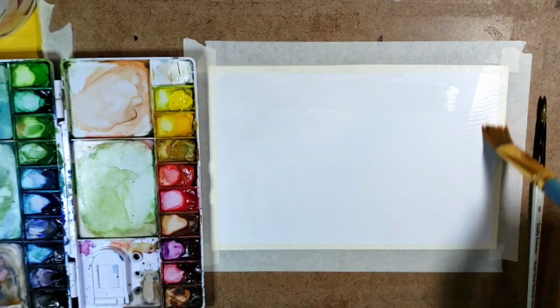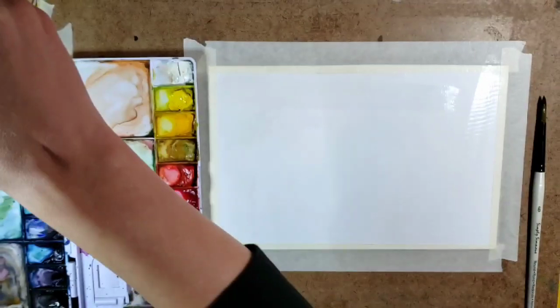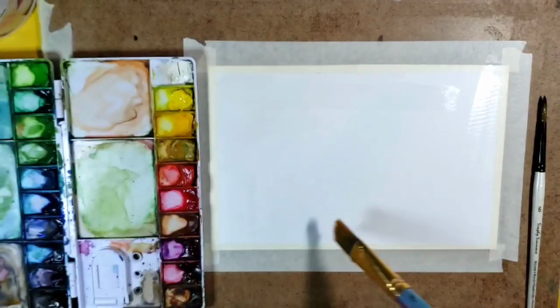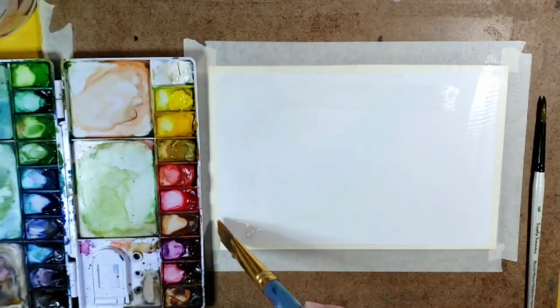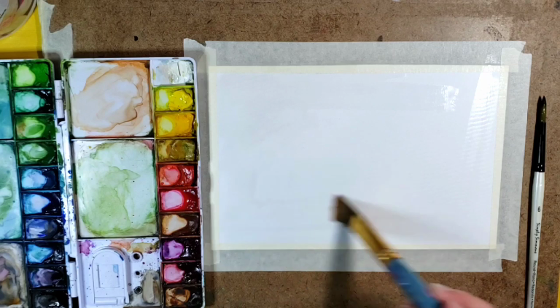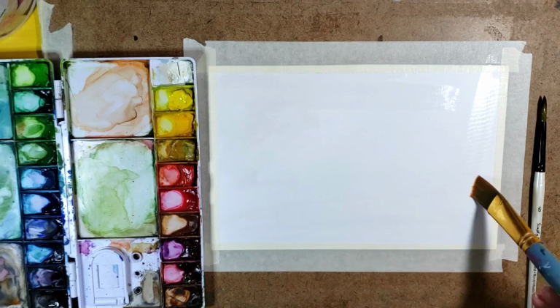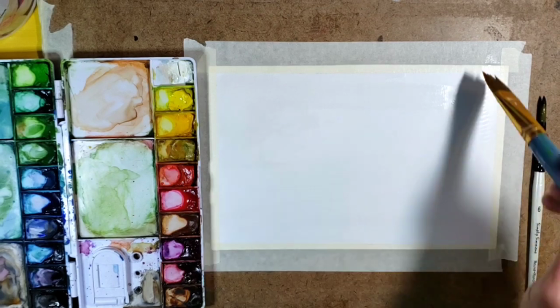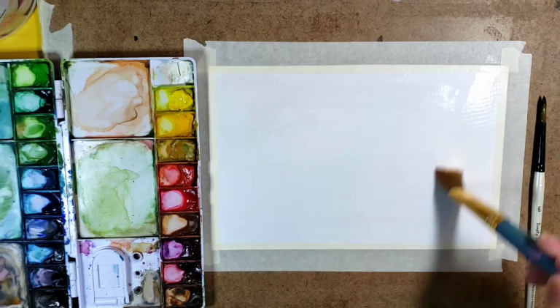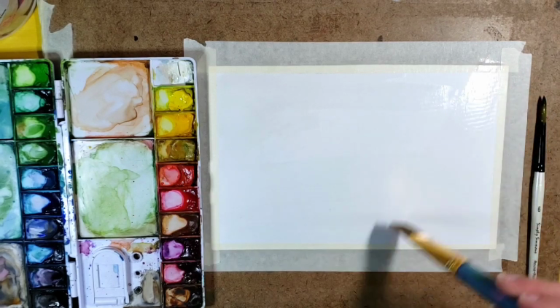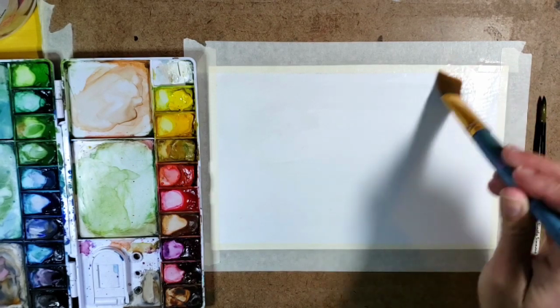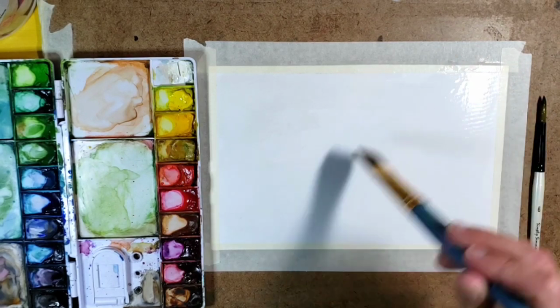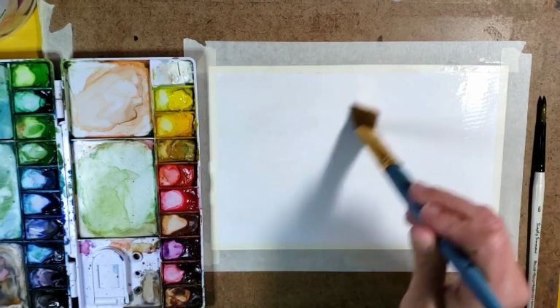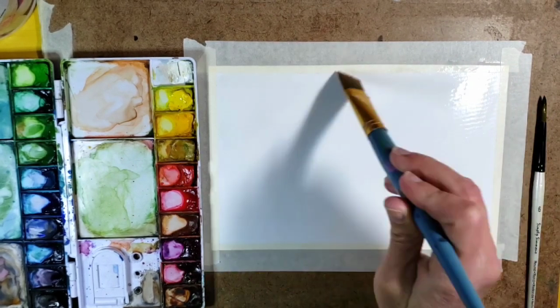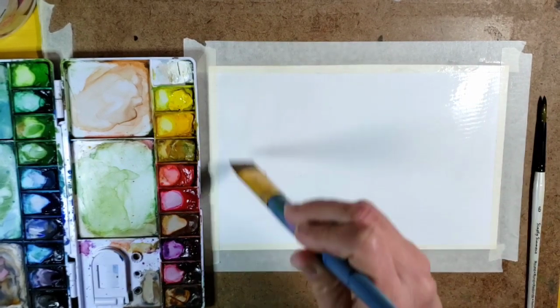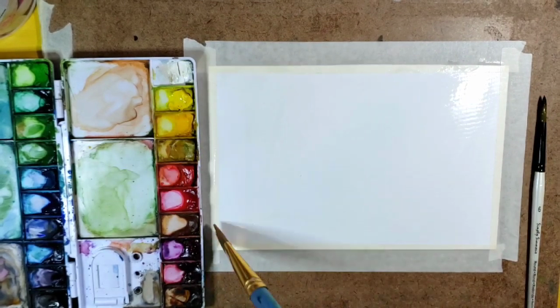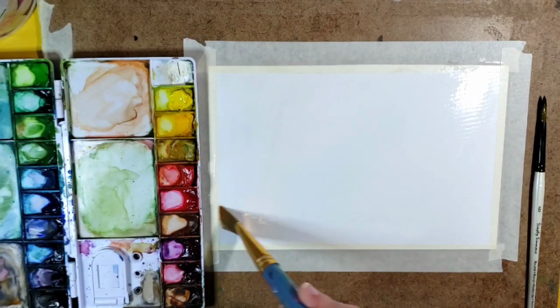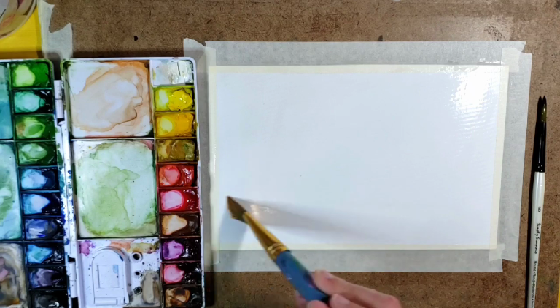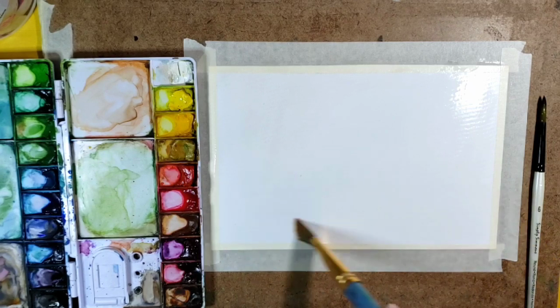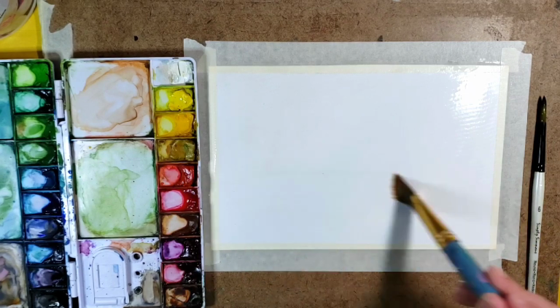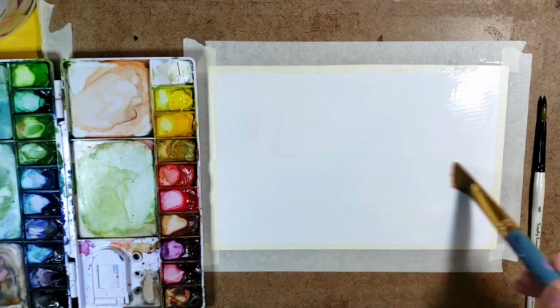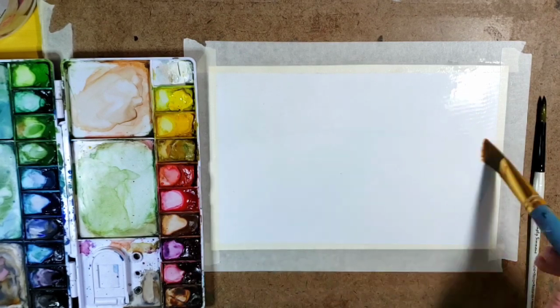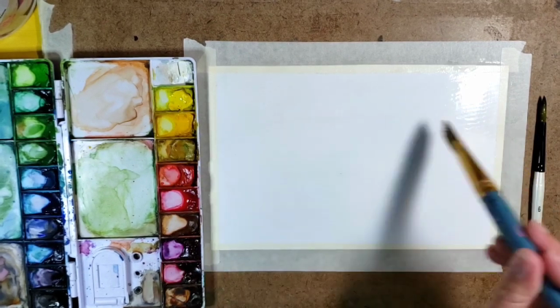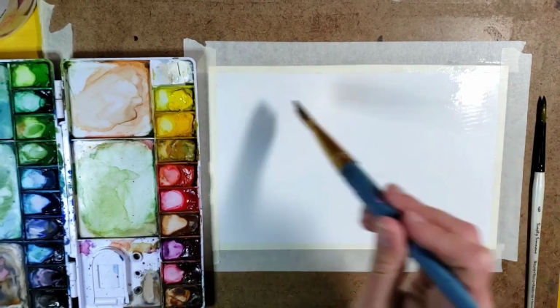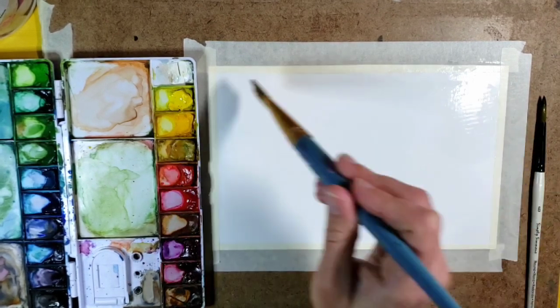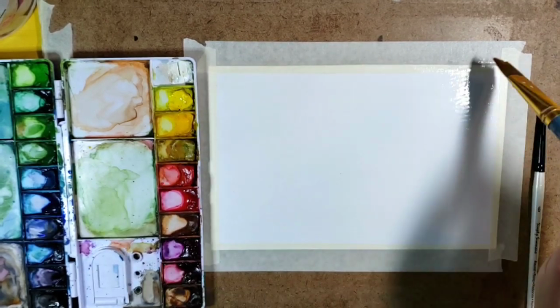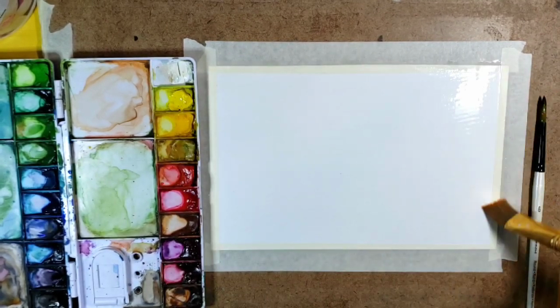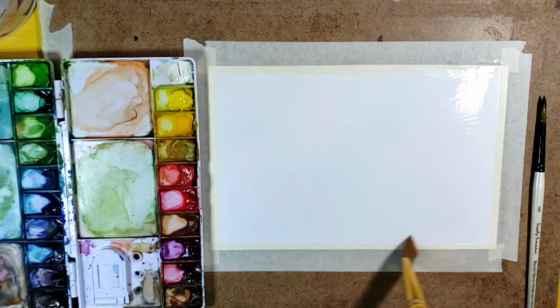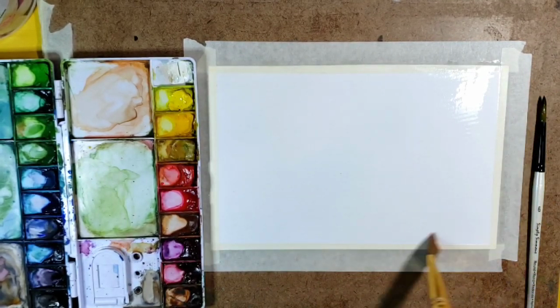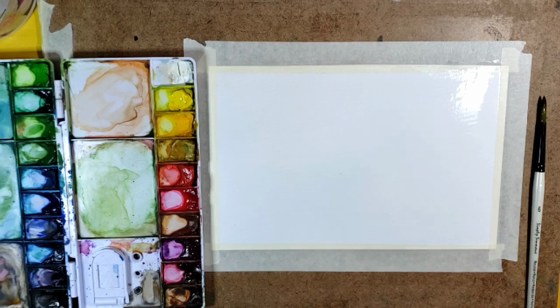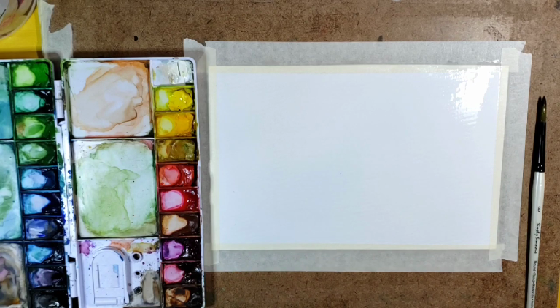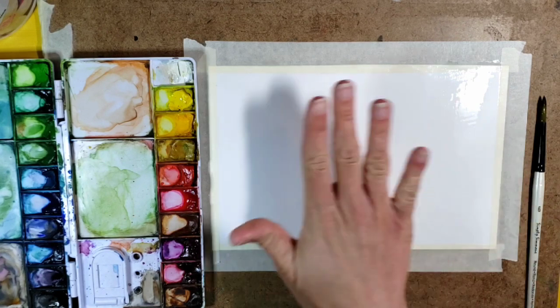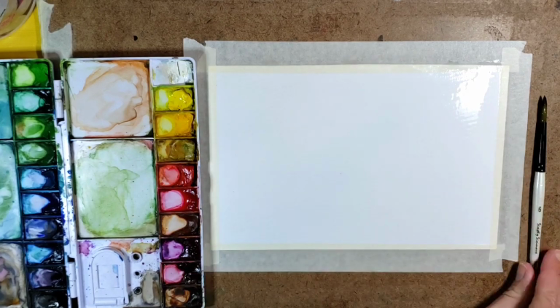I'm starting off with just a plain wash of water, getting the paper wet — not so that it's puddling, but so that all parts of it are moist.